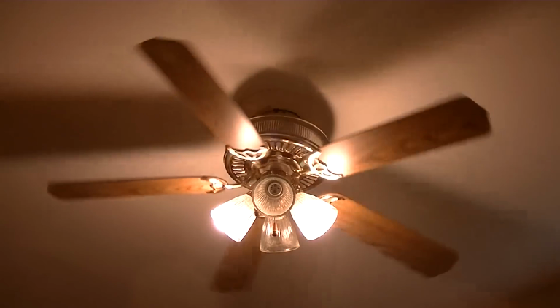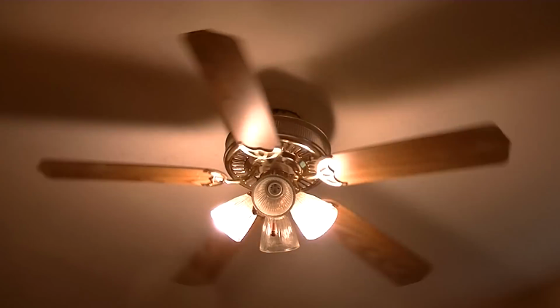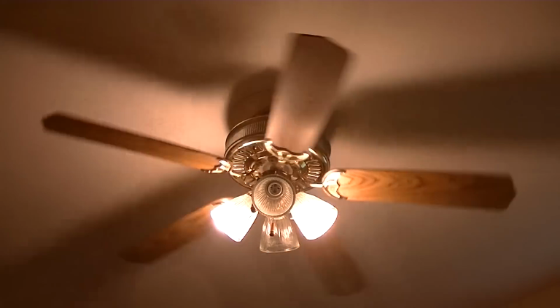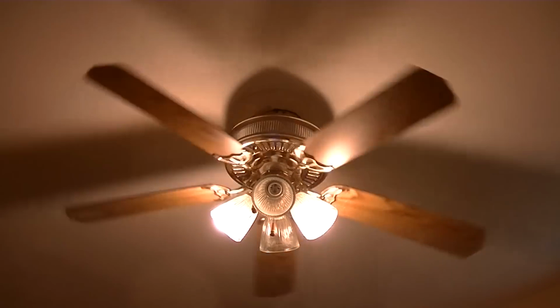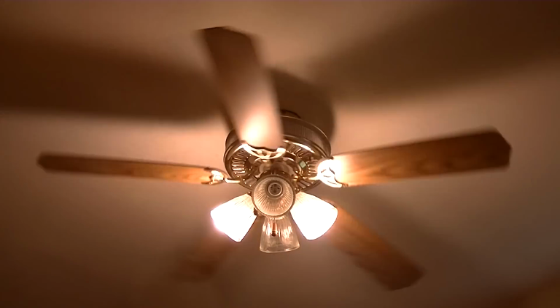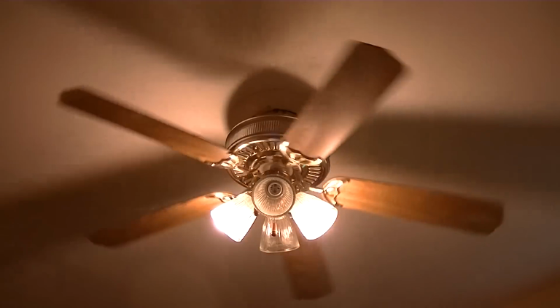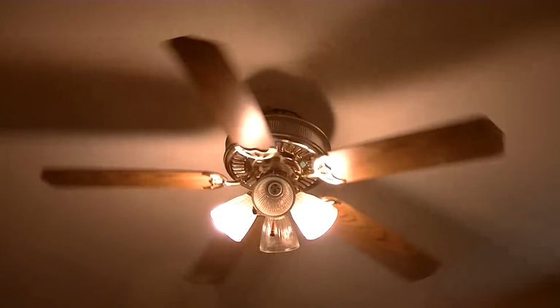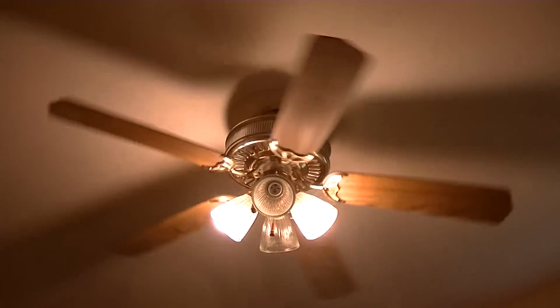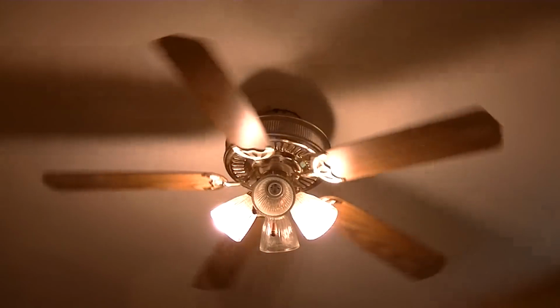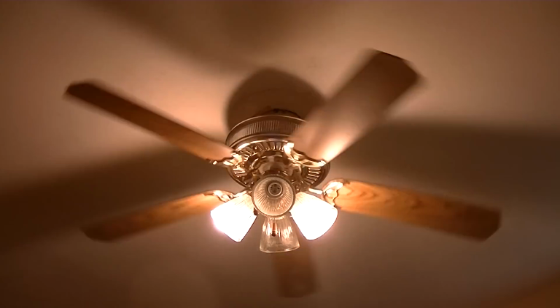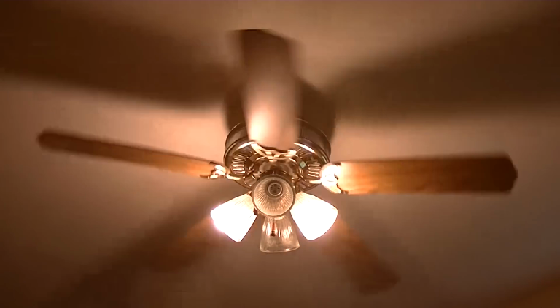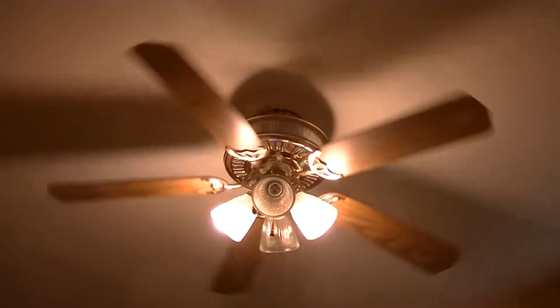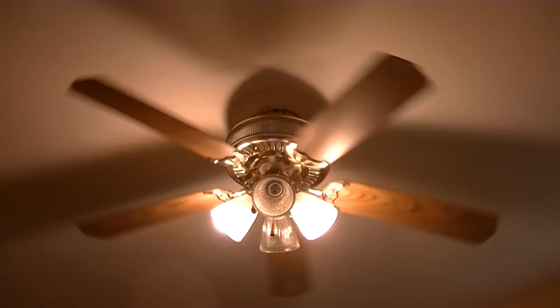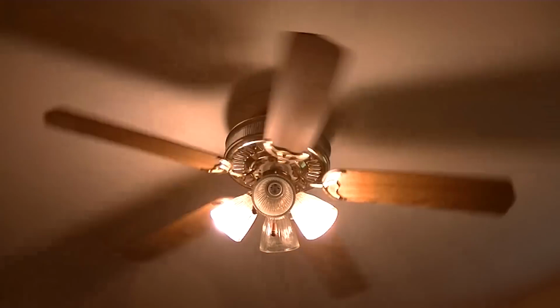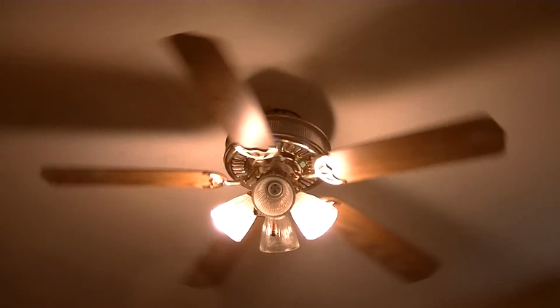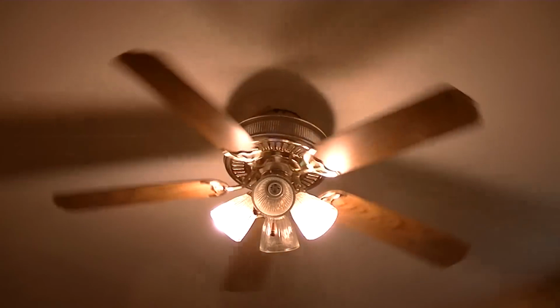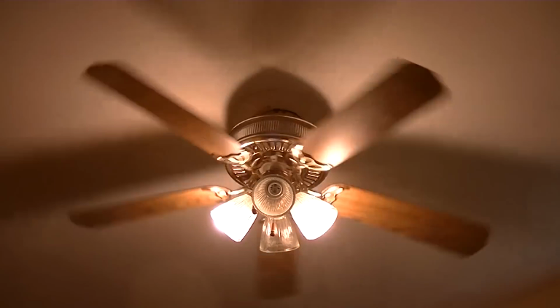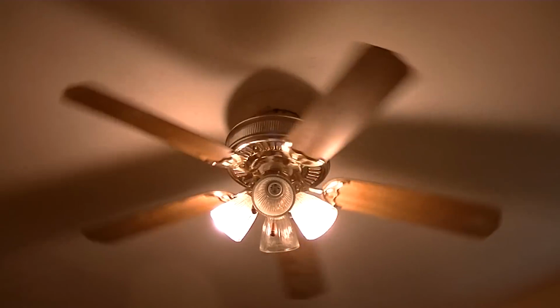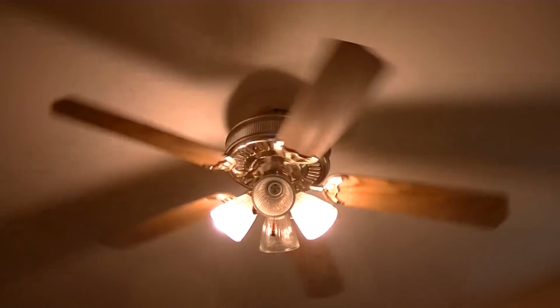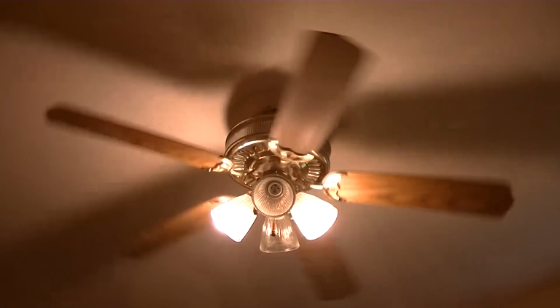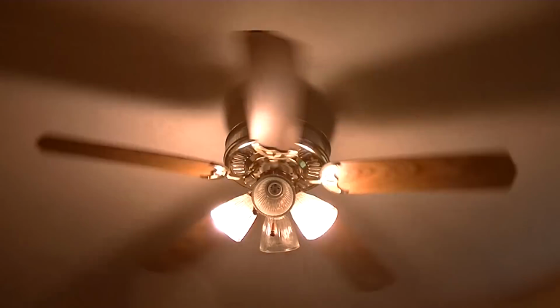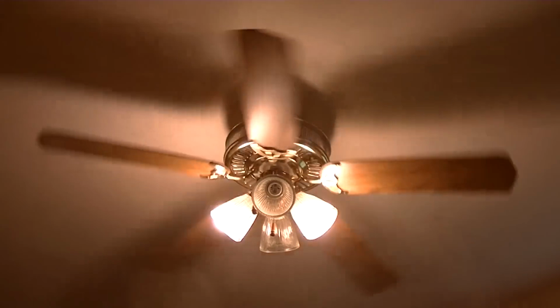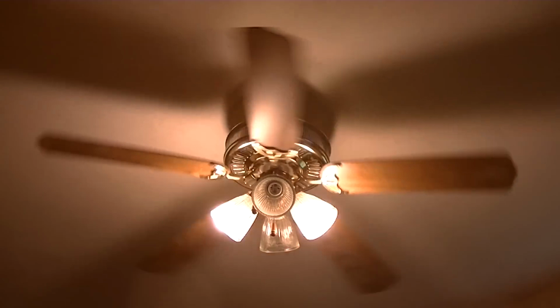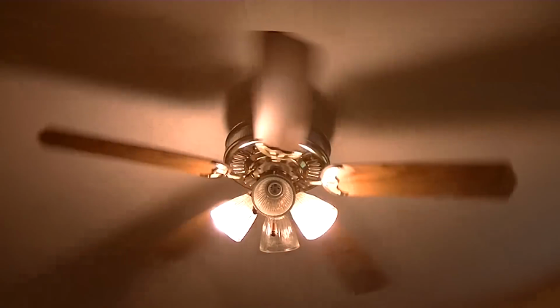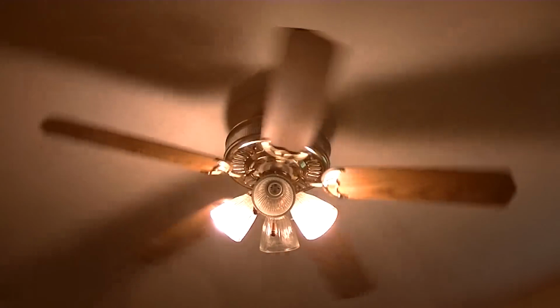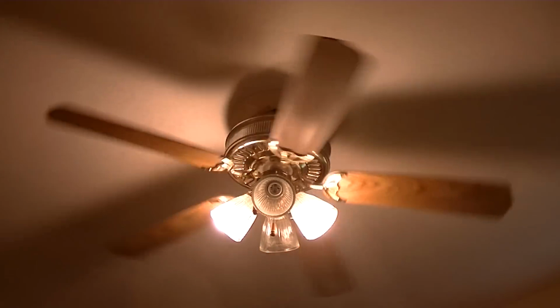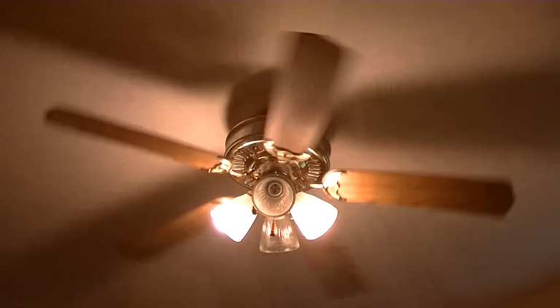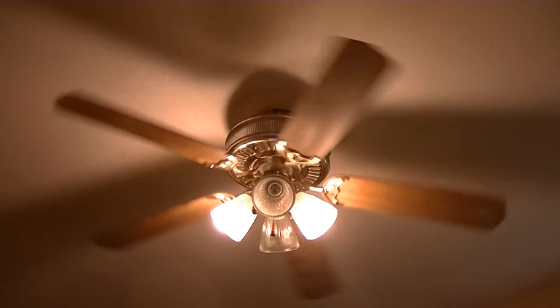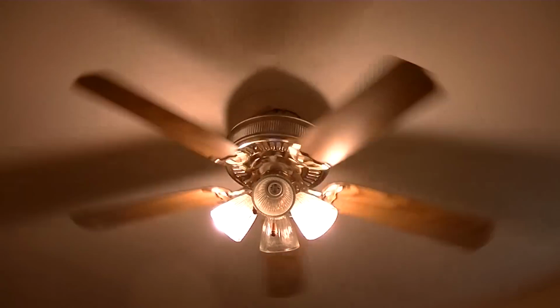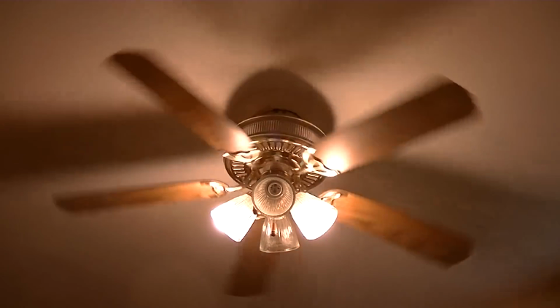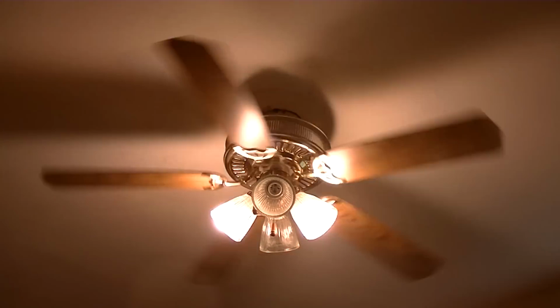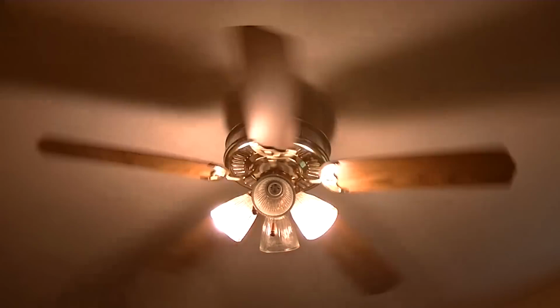By the way, it is morning so that might be why my voice is so deep. I did have coffee, which I love. Anyways, turn on medium.